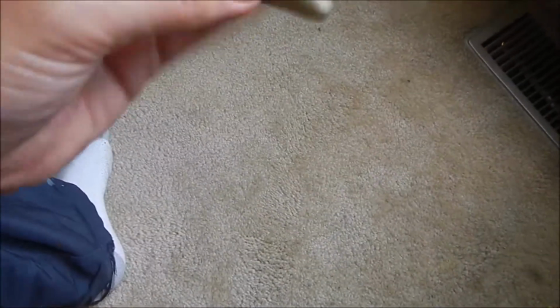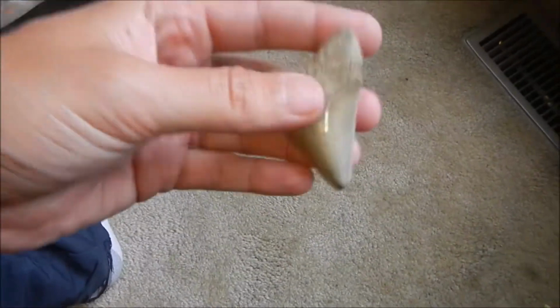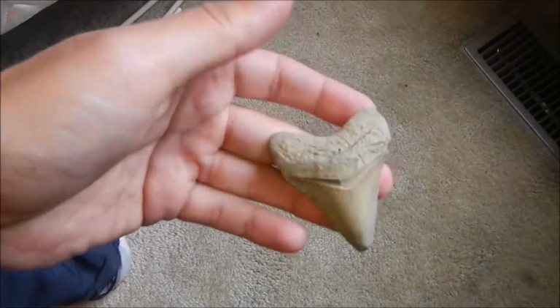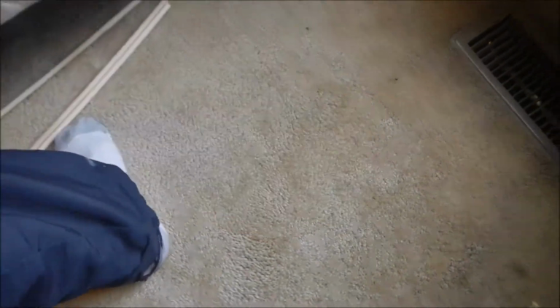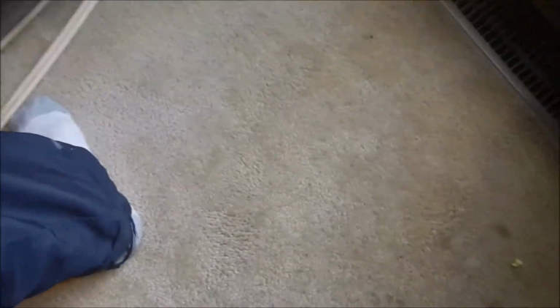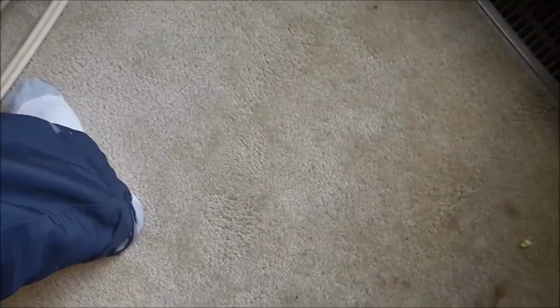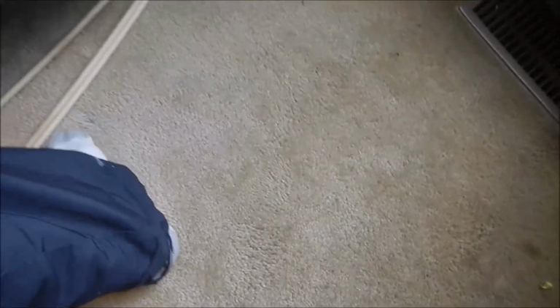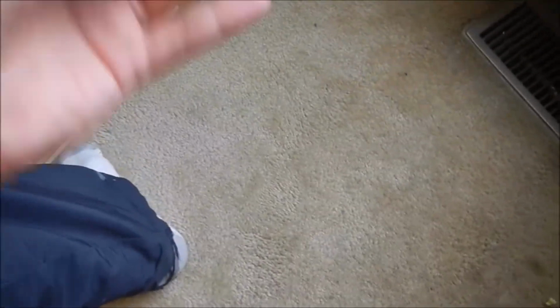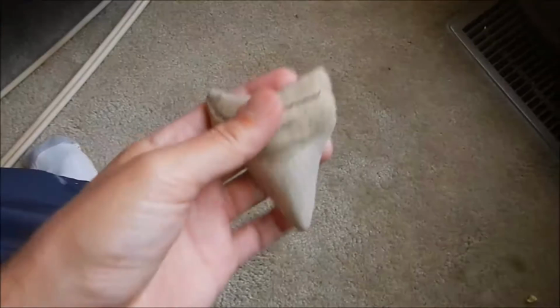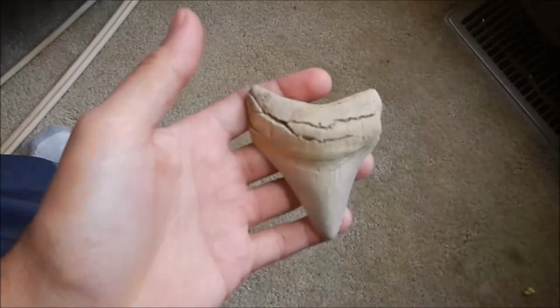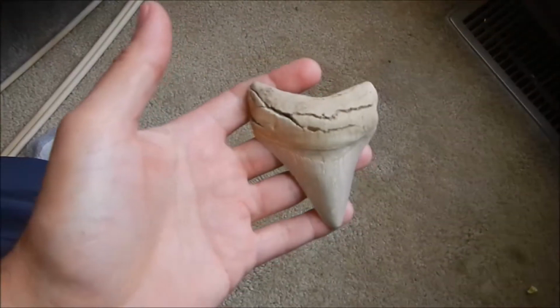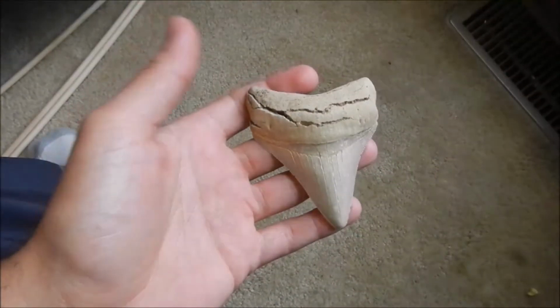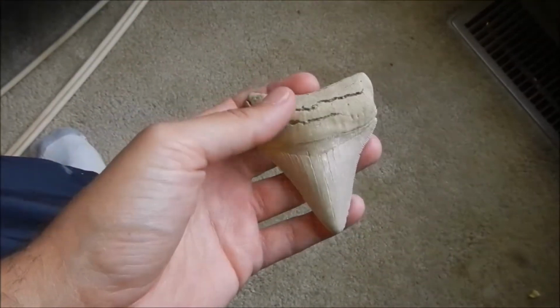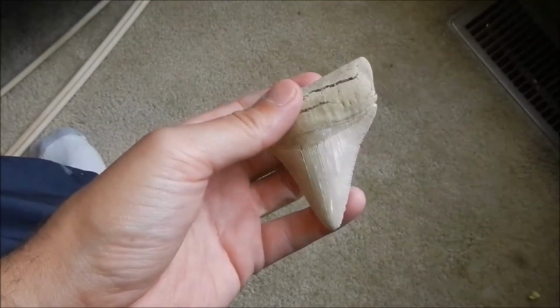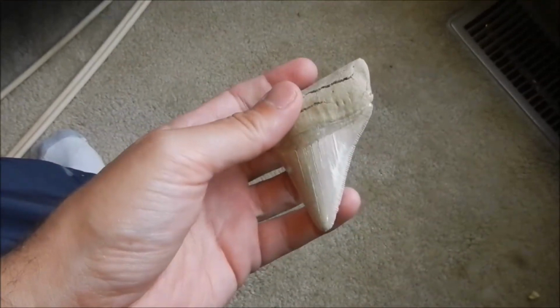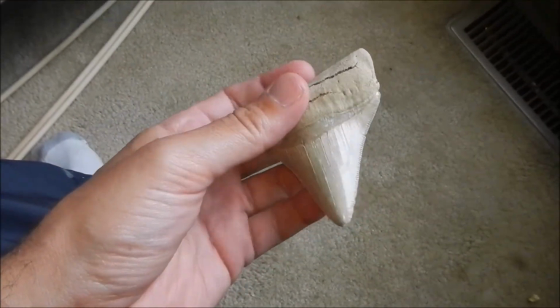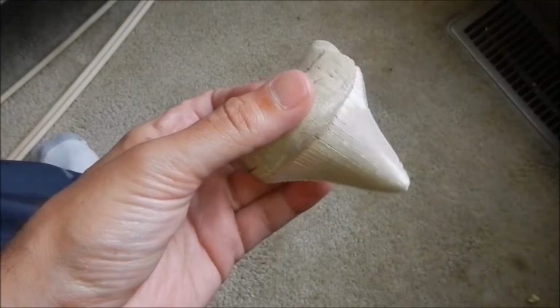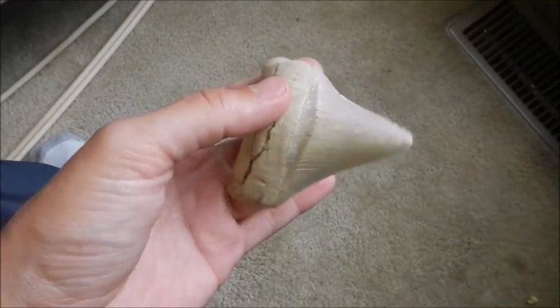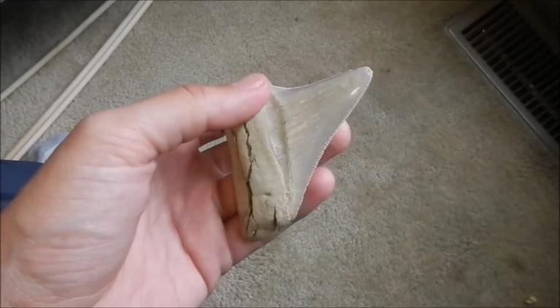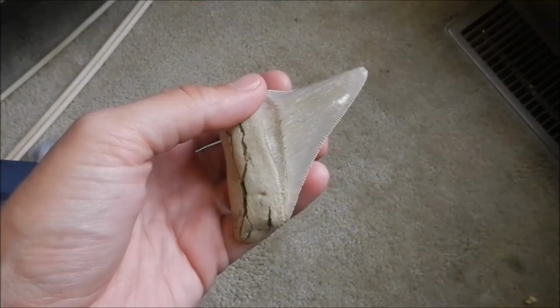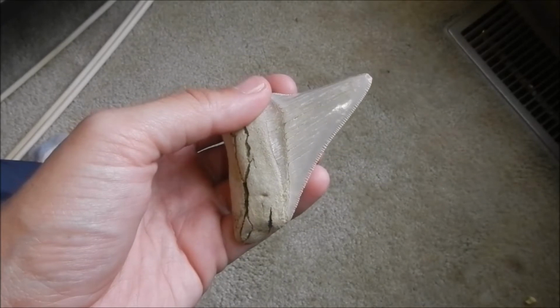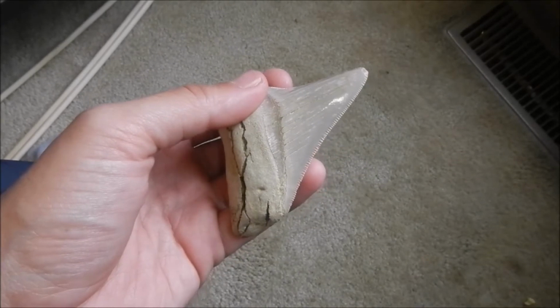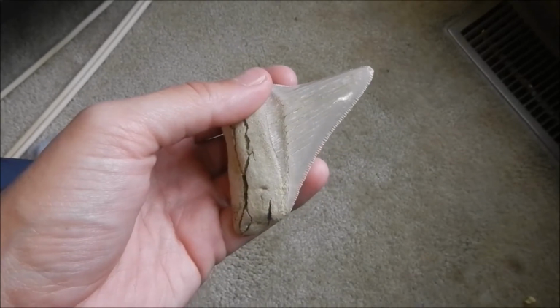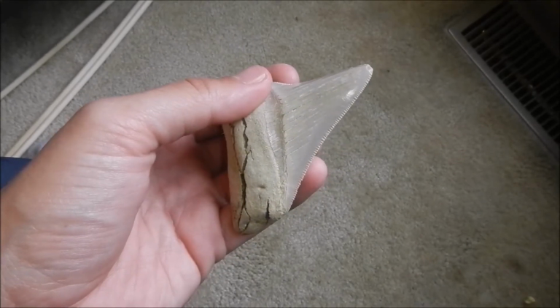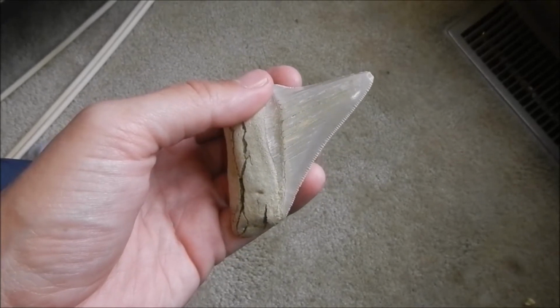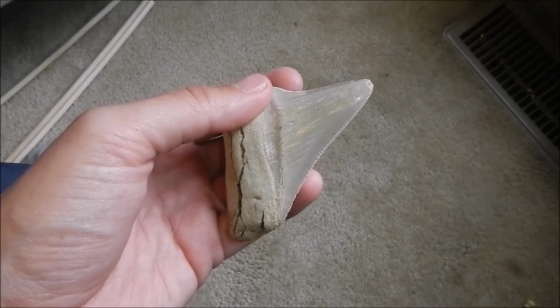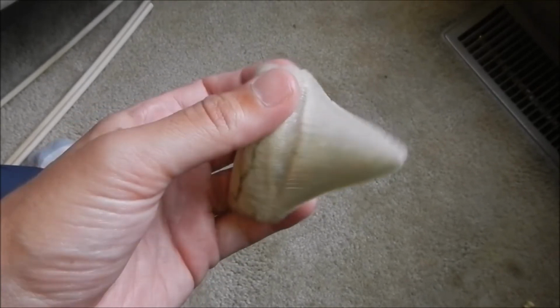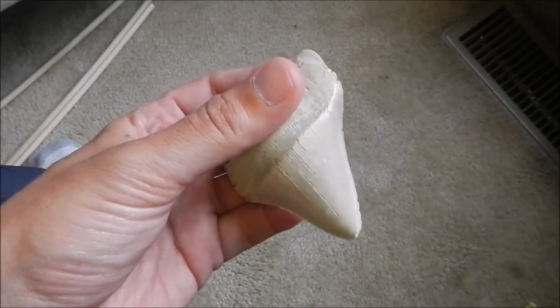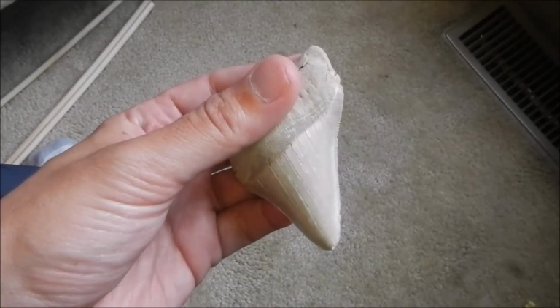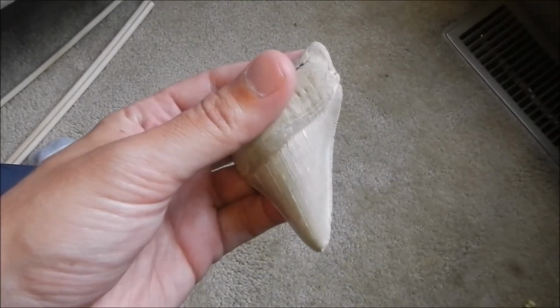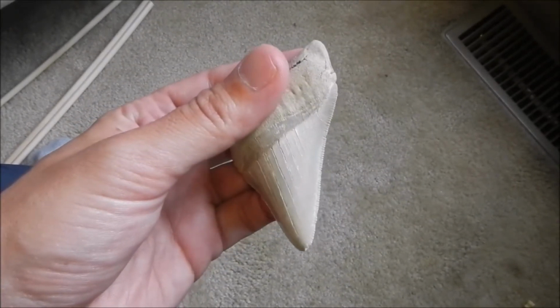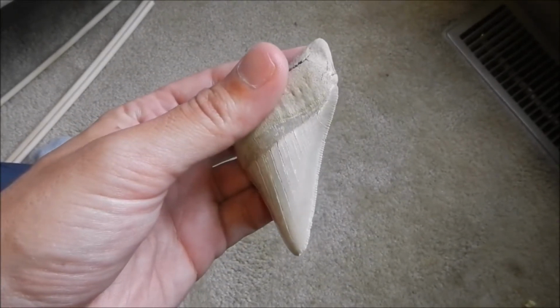Definitely pleased with it. I mean, you can't complain, right? Scooped up this meg as well. Obviously you saw the video, but here's one of the other ones. The serrations on that — it's another really nice tooth.